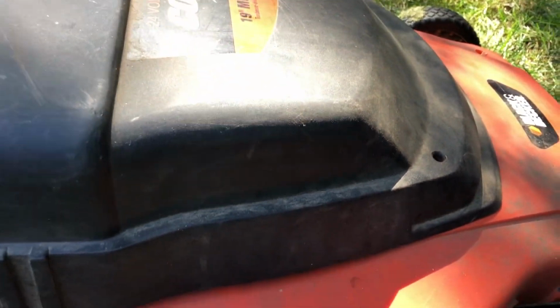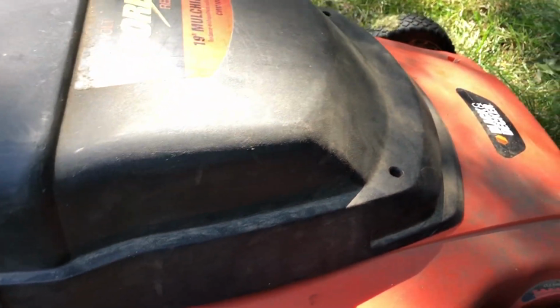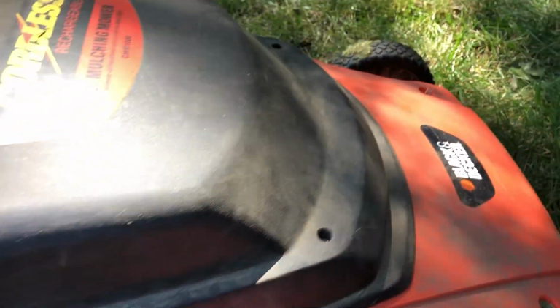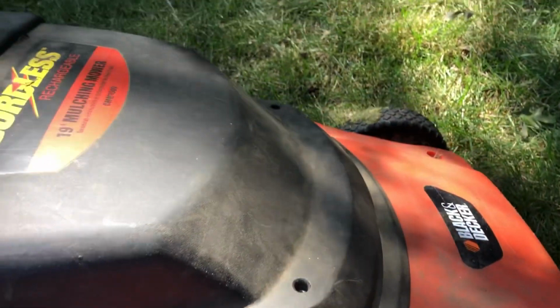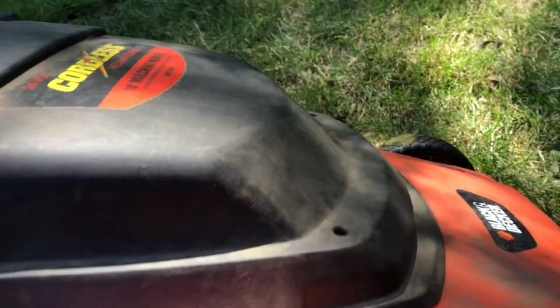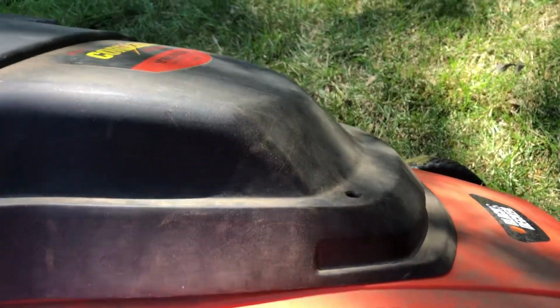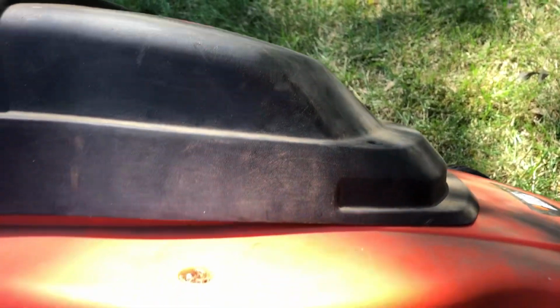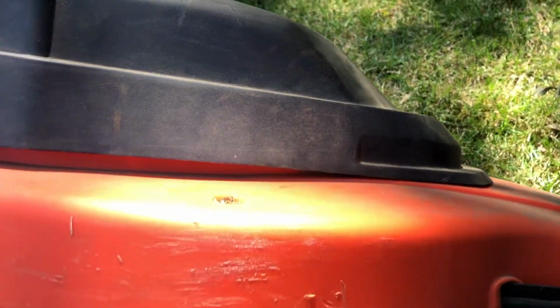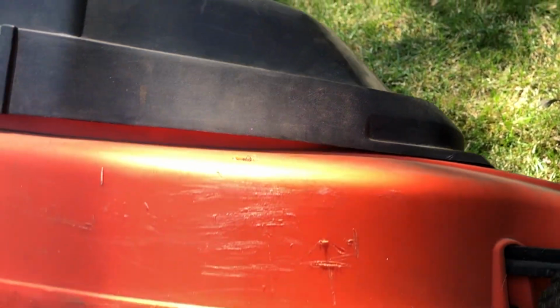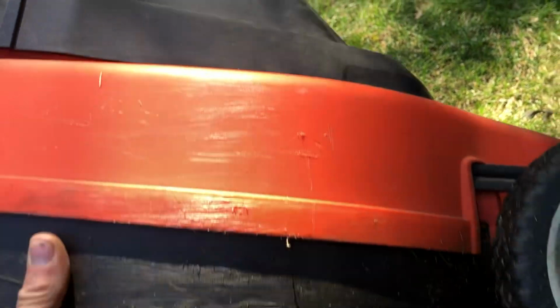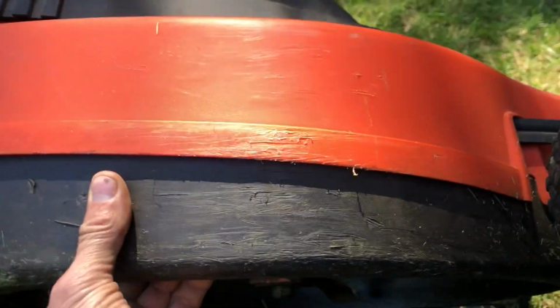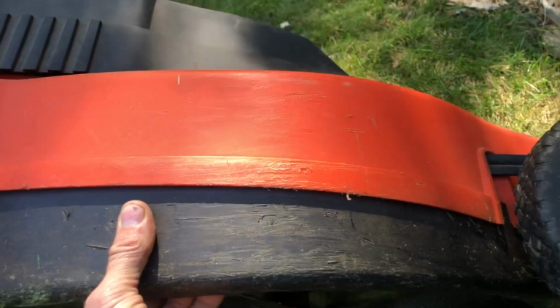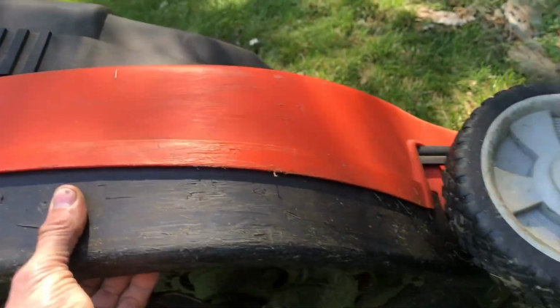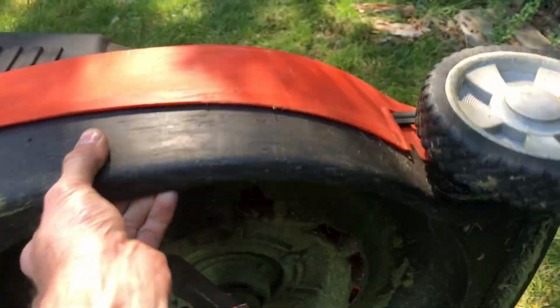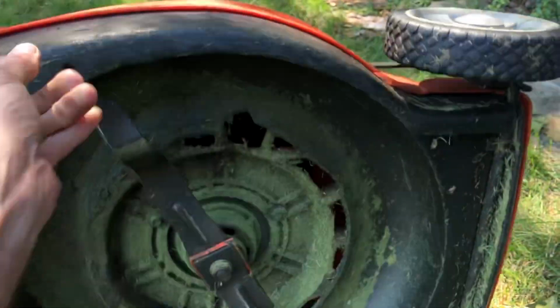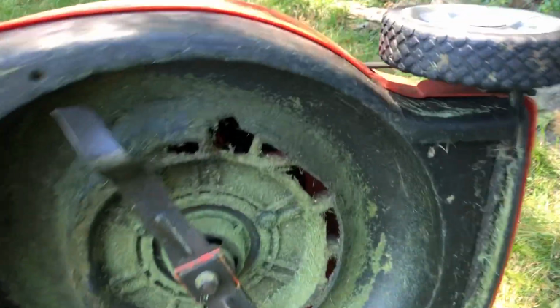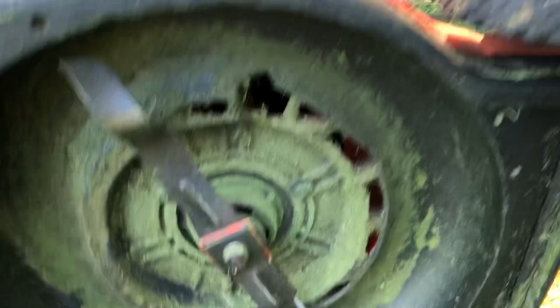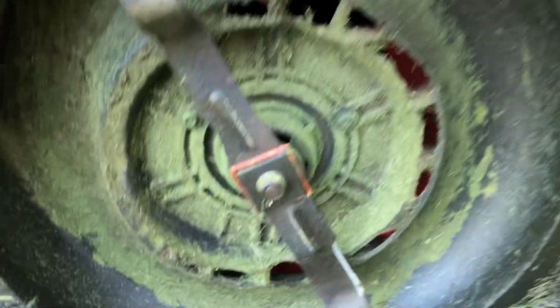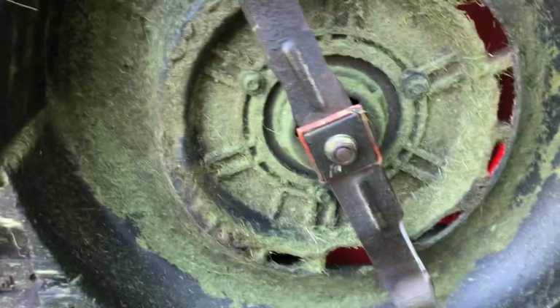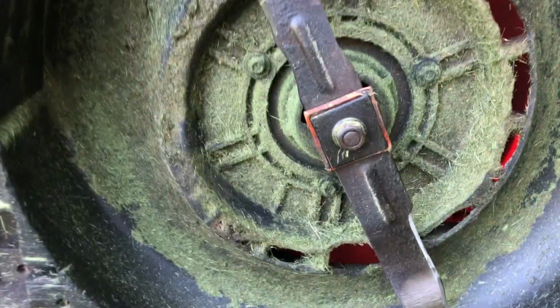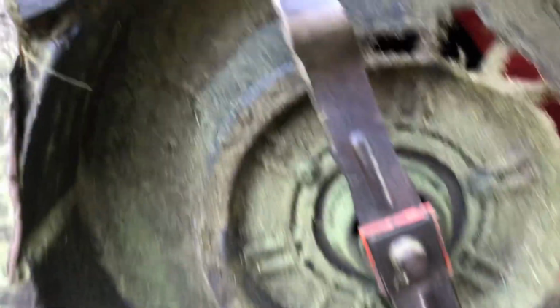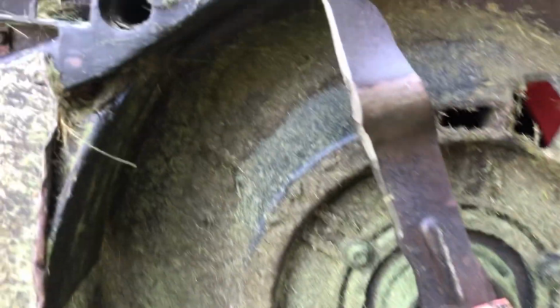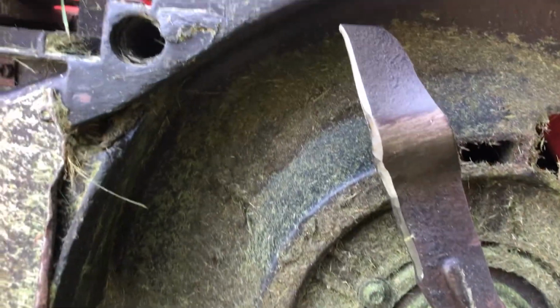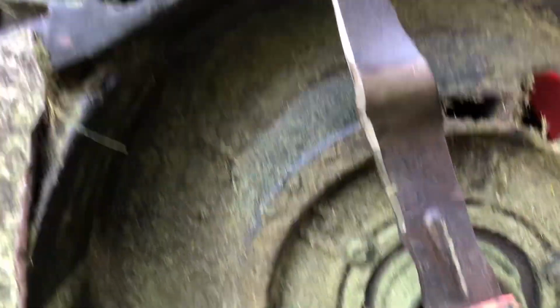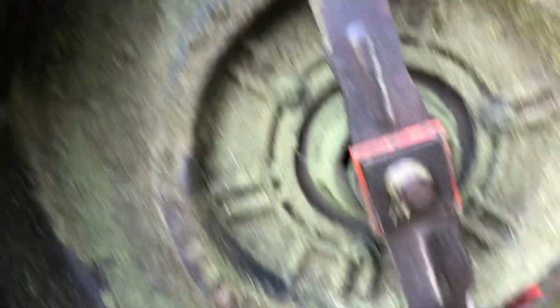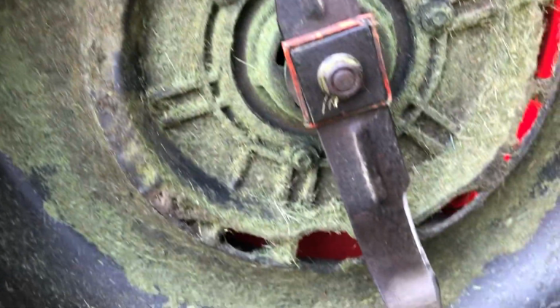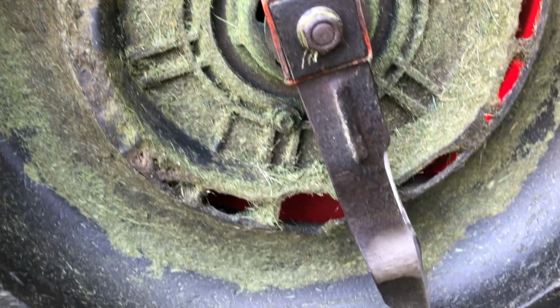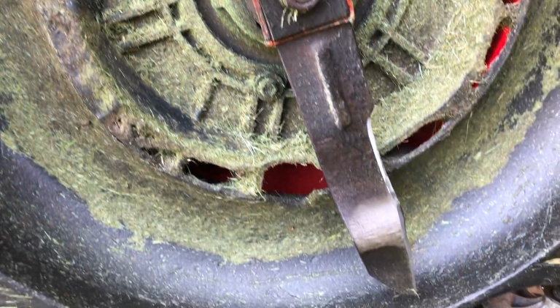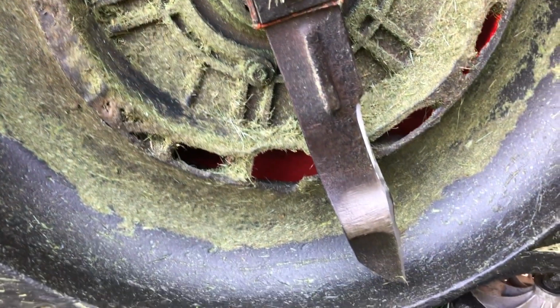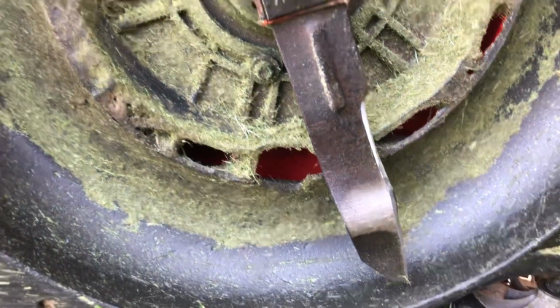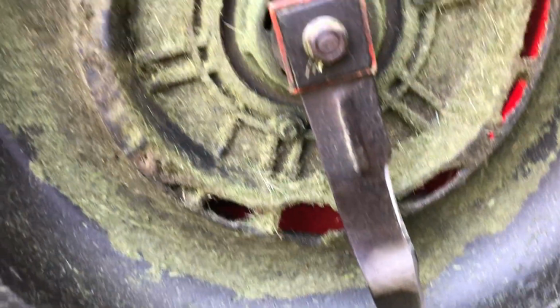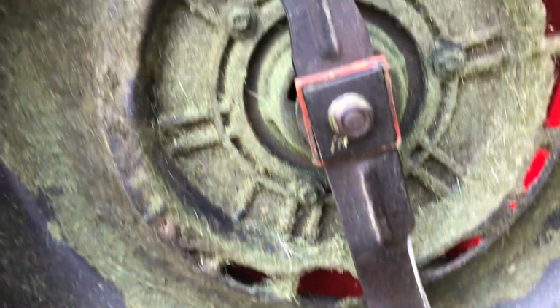I sharpened the blade, which is really worn, and I tried to get a new blade but they don't make it anymore — it's obsolete. So I was able to sharpen this one up again. You can see it's pretty beat up and pretty worn.